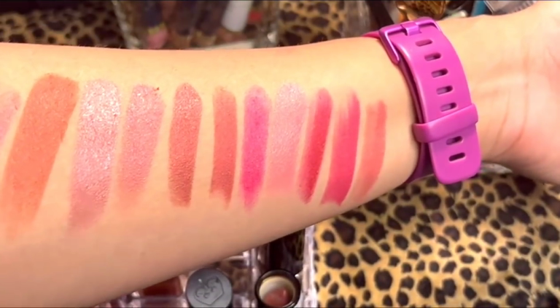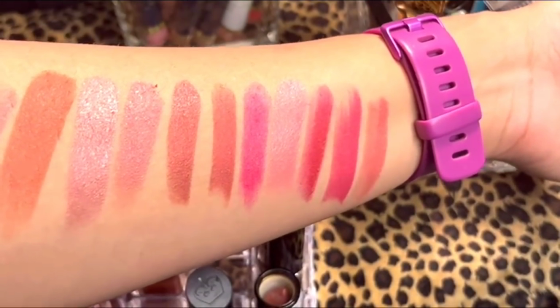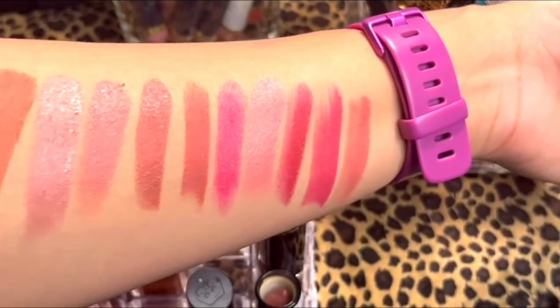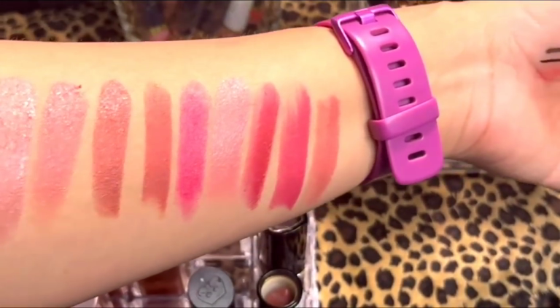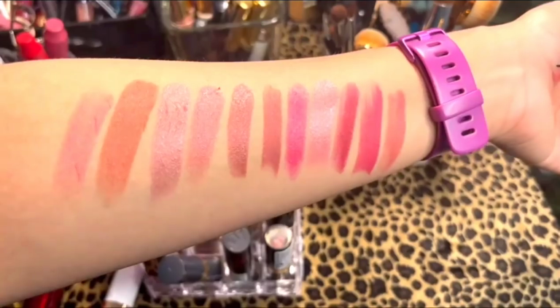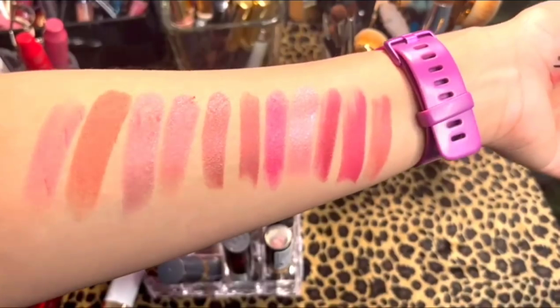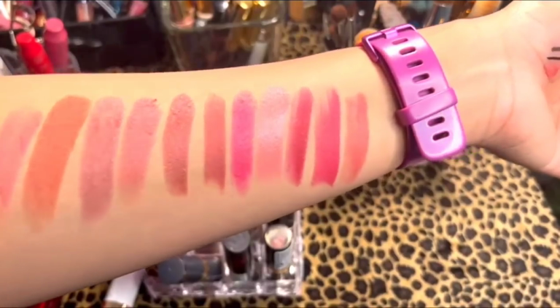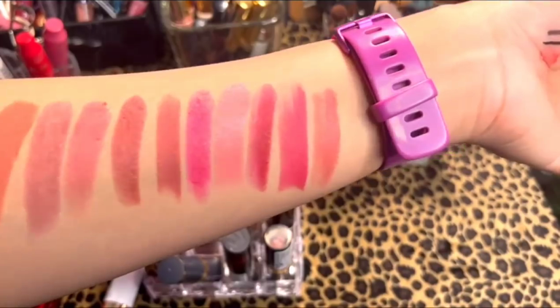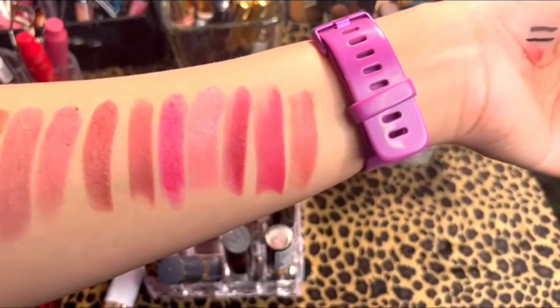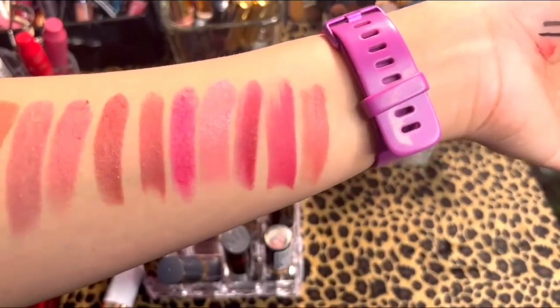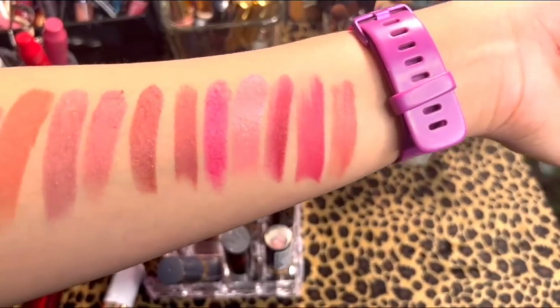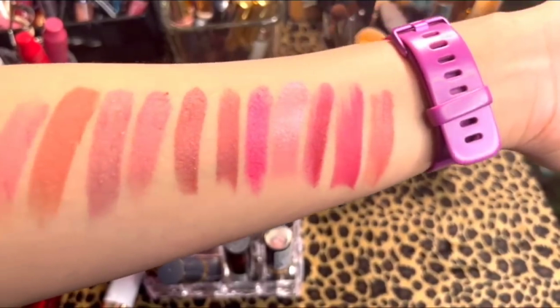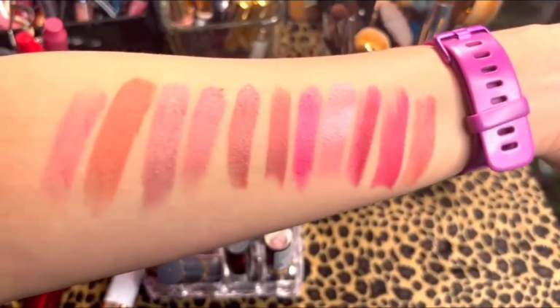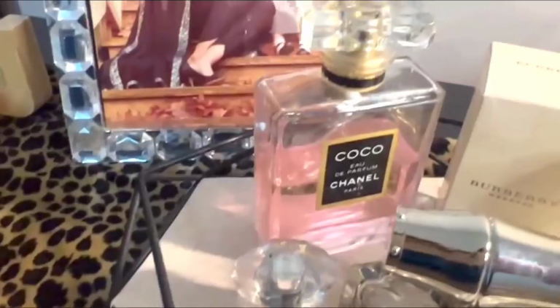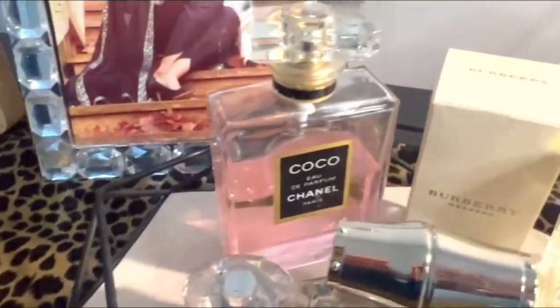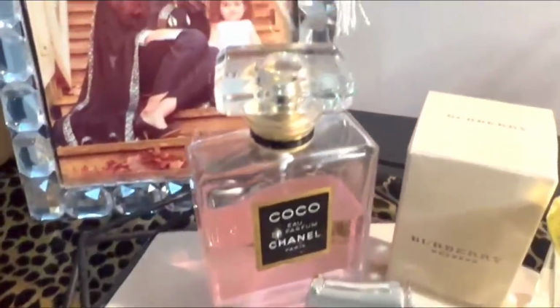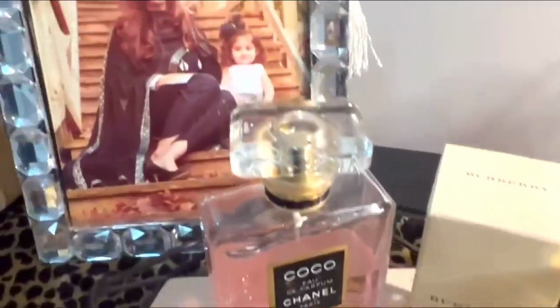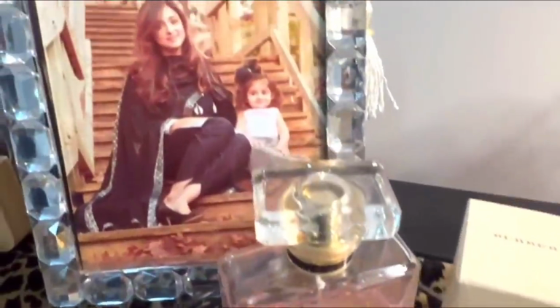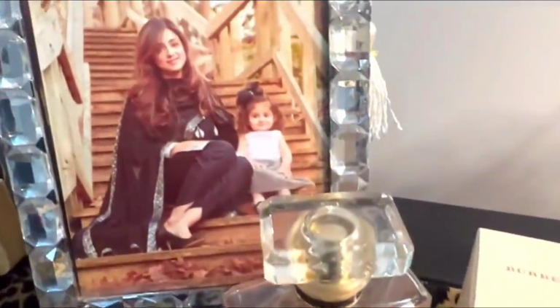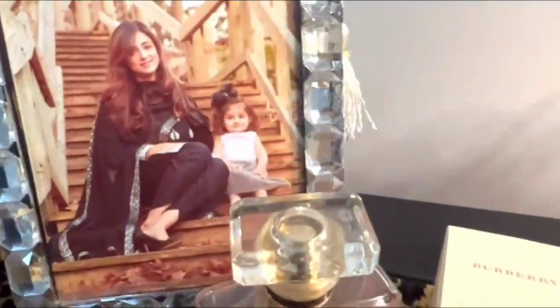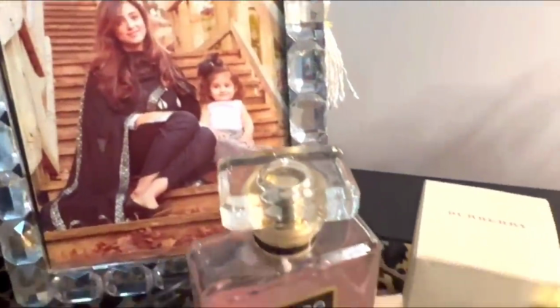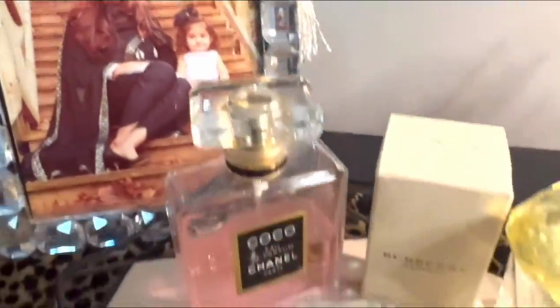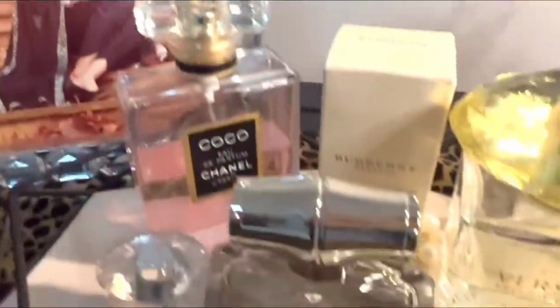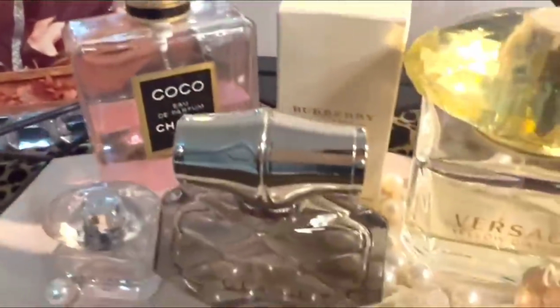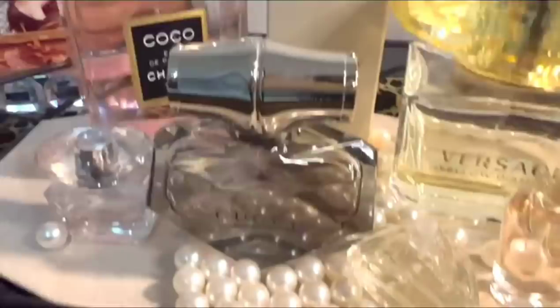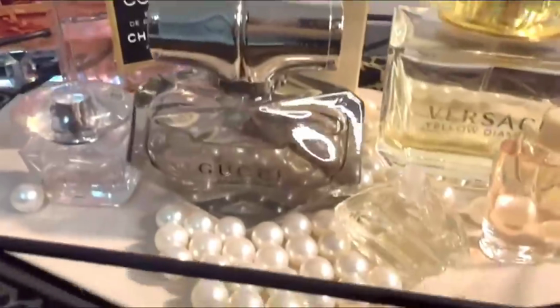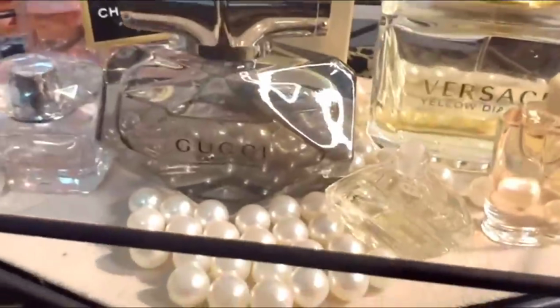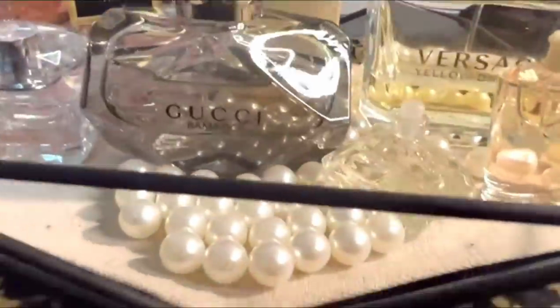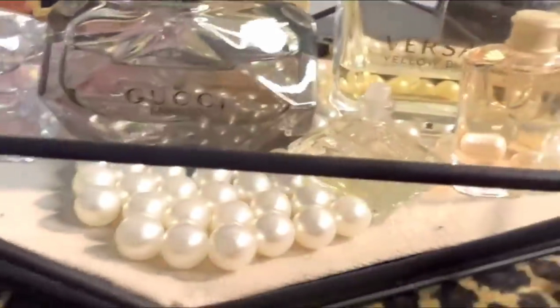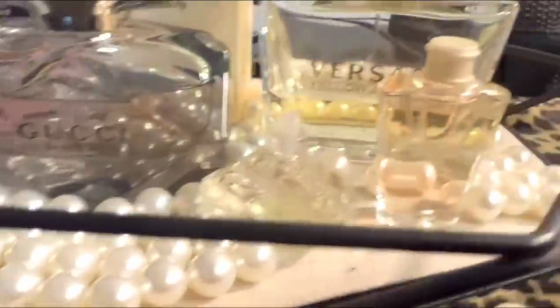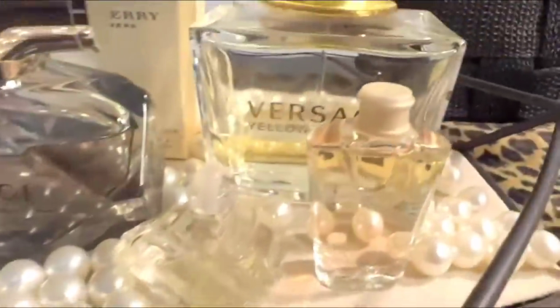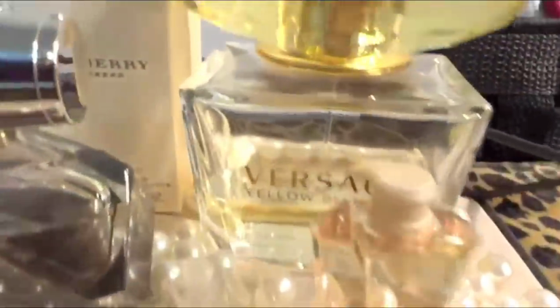These are swatches of the lip colors I just love. Thank you so much for watching my video today. Do subscribe to my channel — see you next time. Take care. Bye bye!